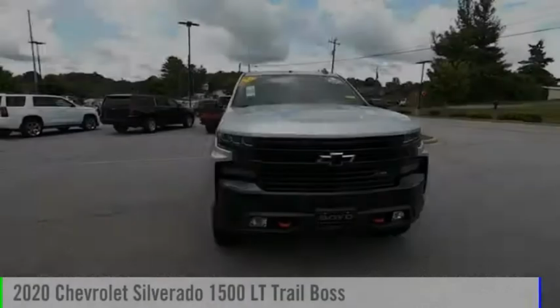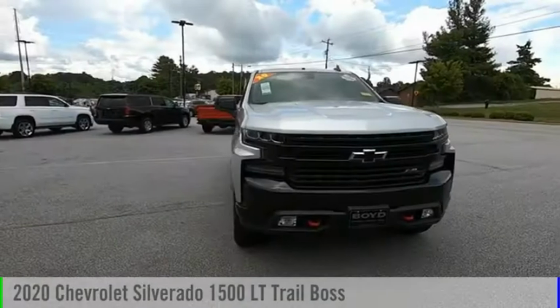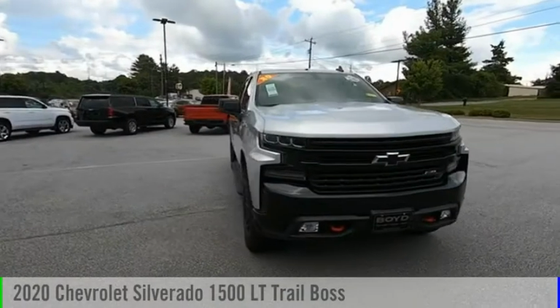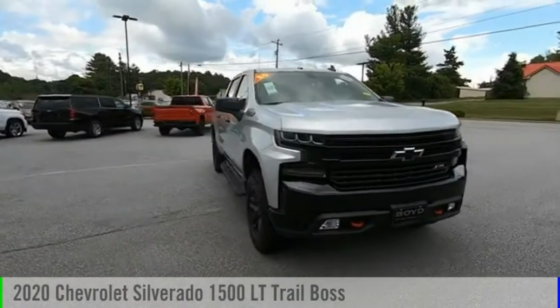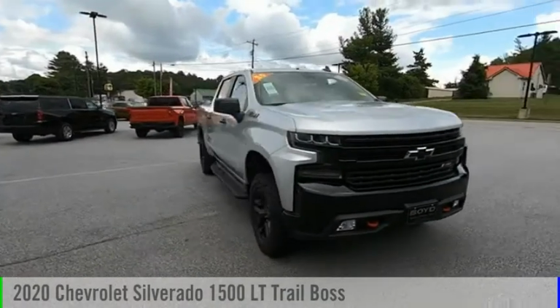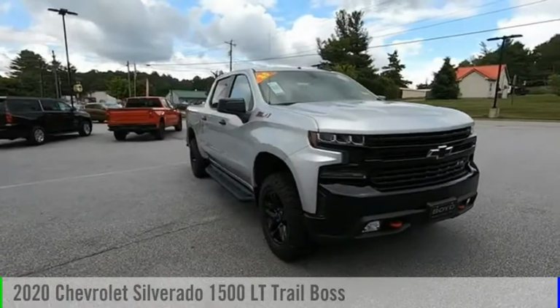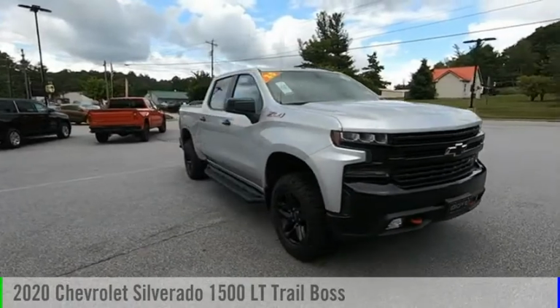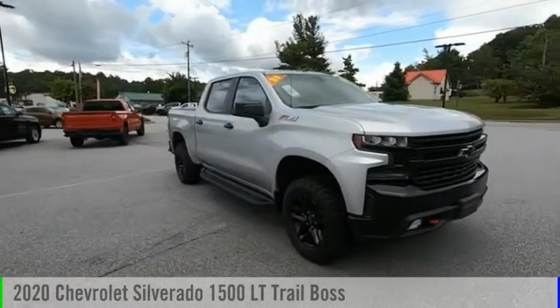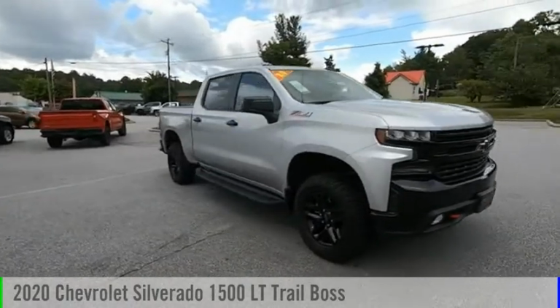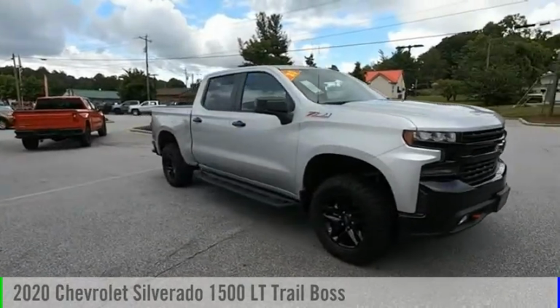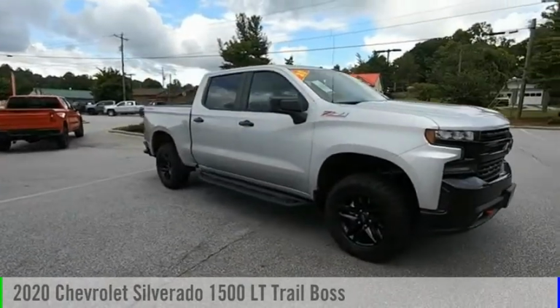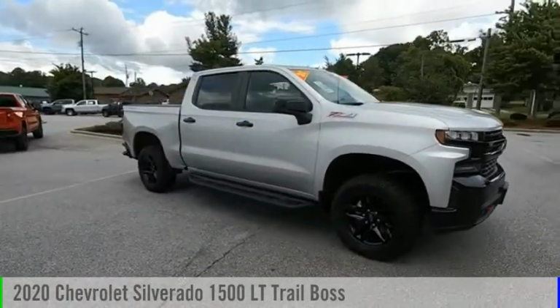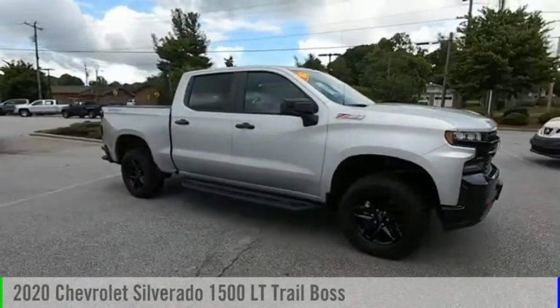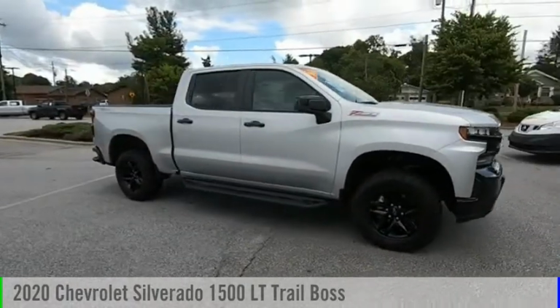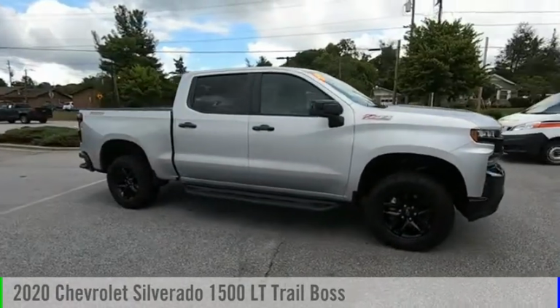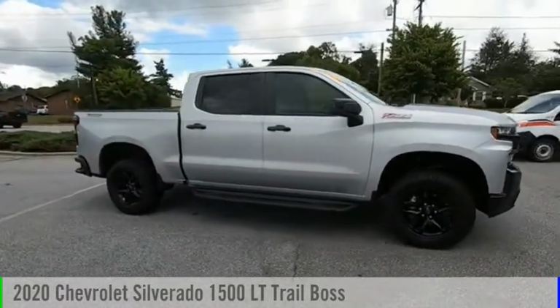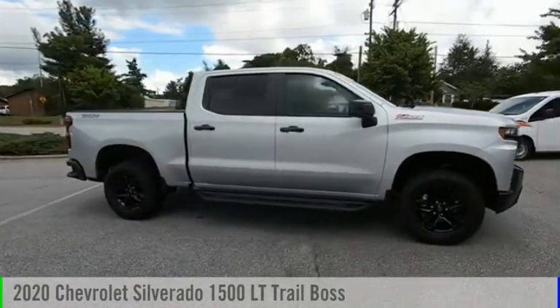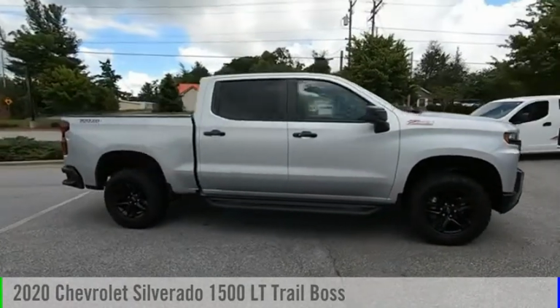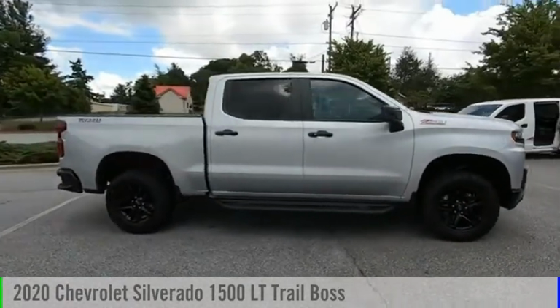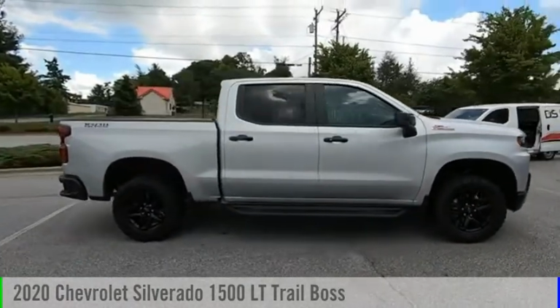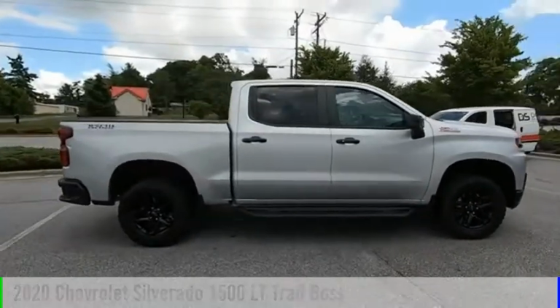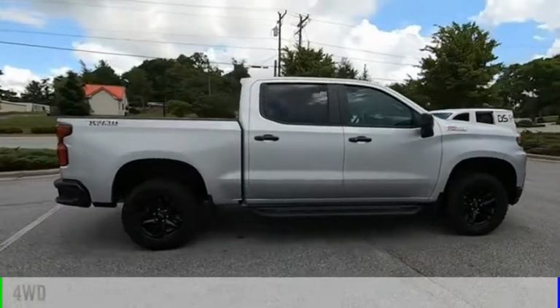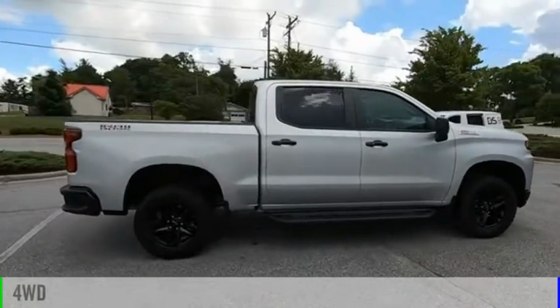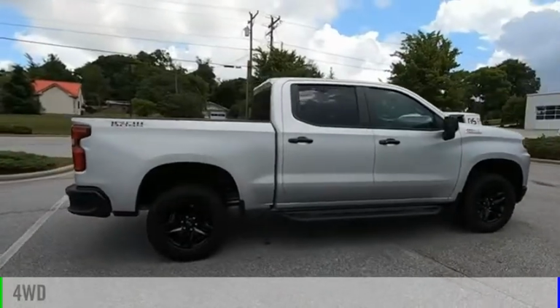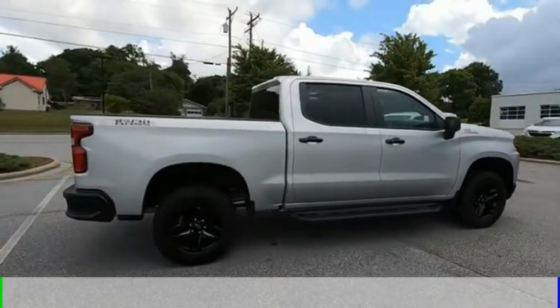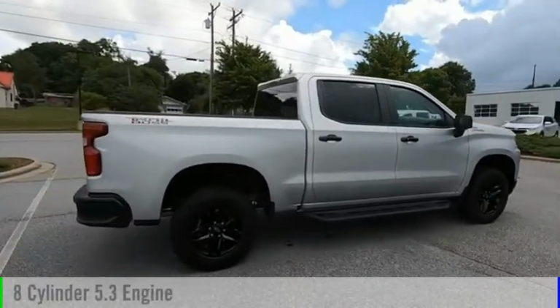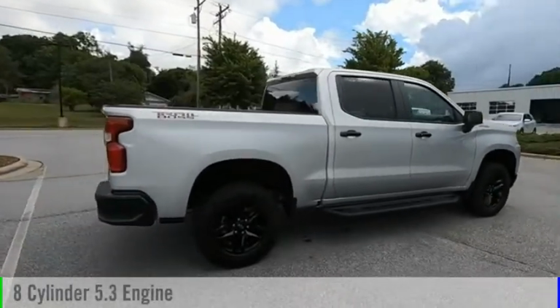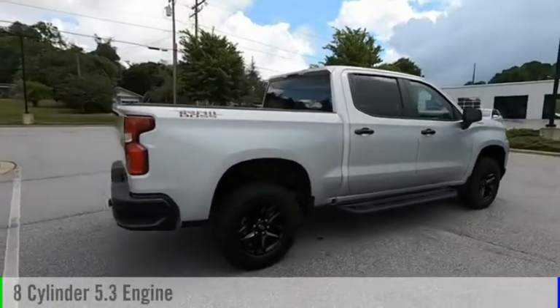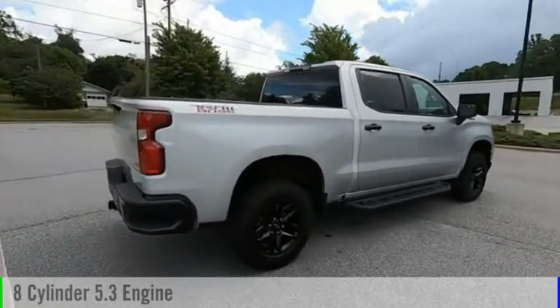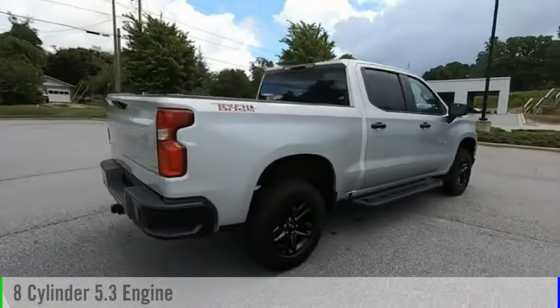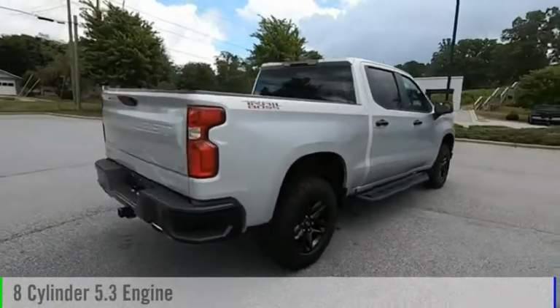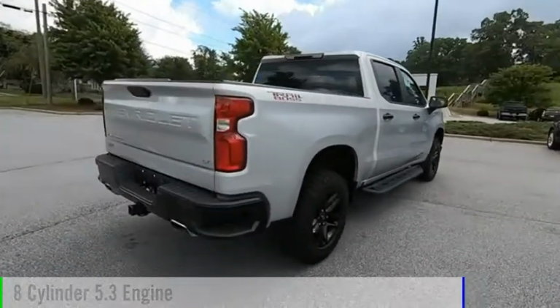Looking for the right vehicle? Check out the 2020 Silverado 1500. This vehicle is powered by a four-wheel drive, eight-cylinder, 5.3-liter engine.